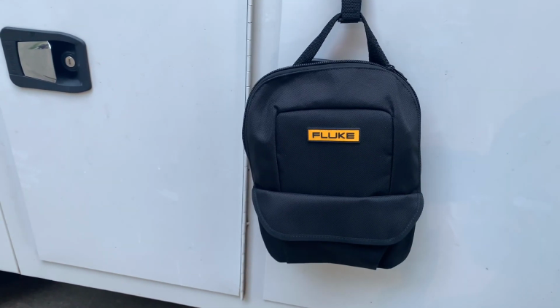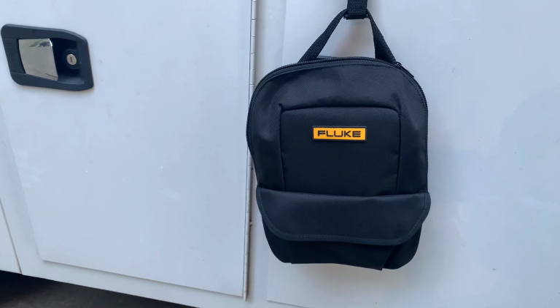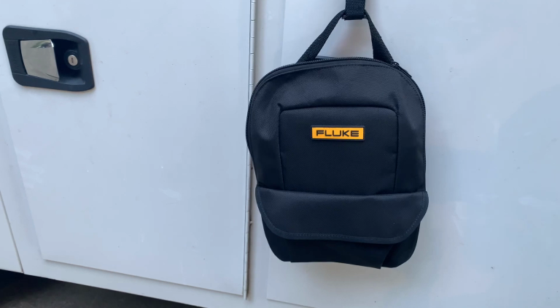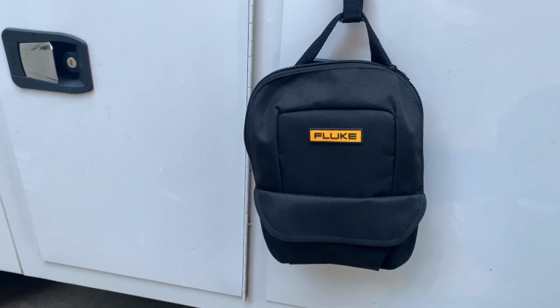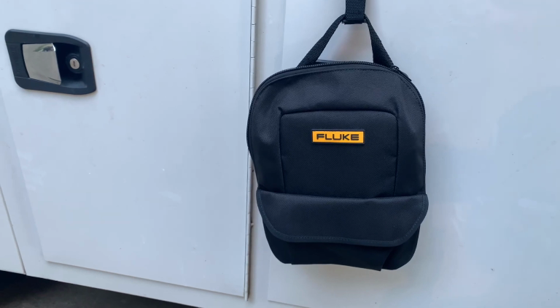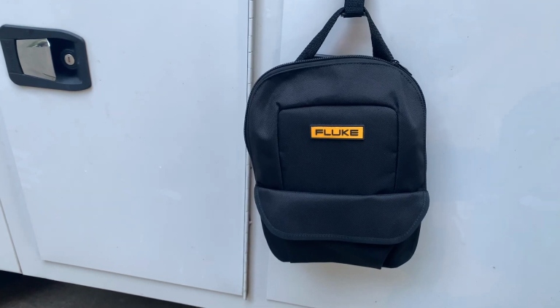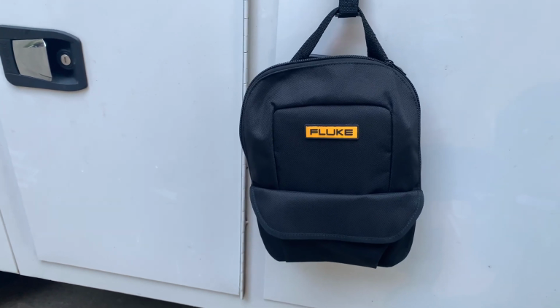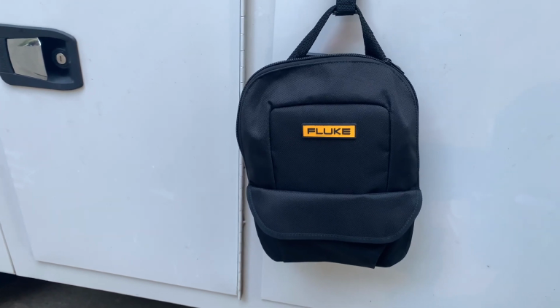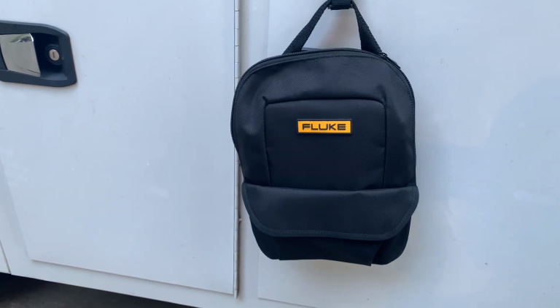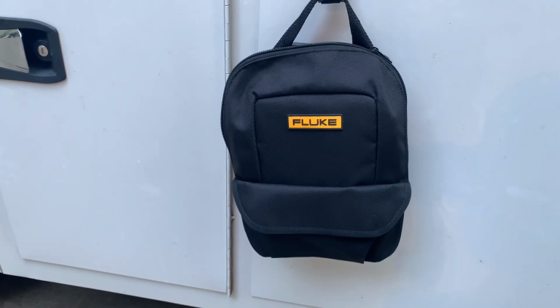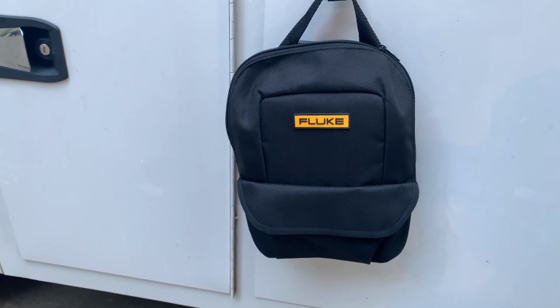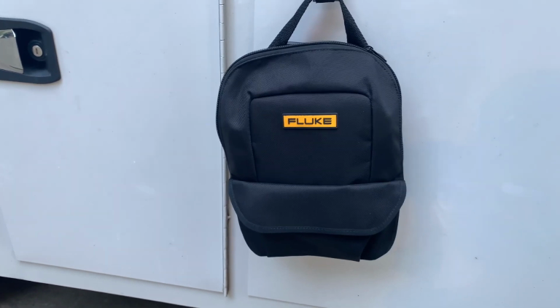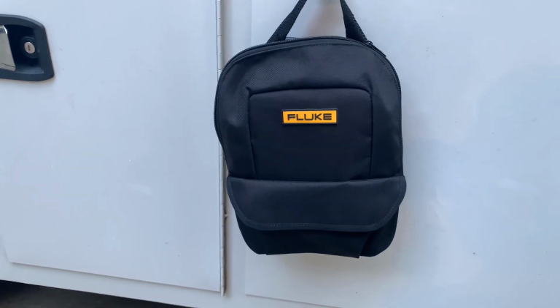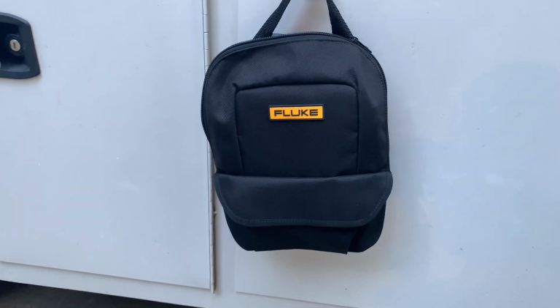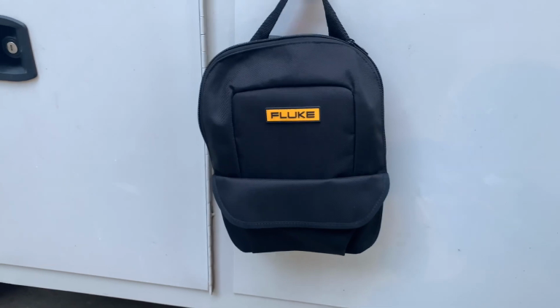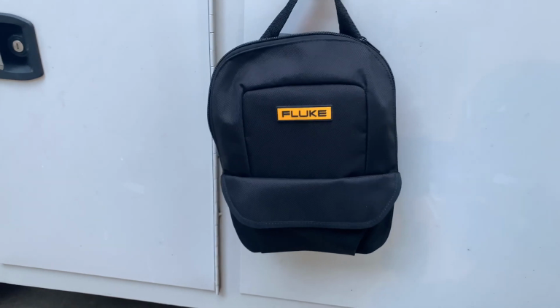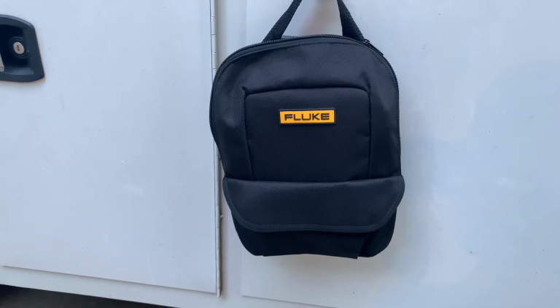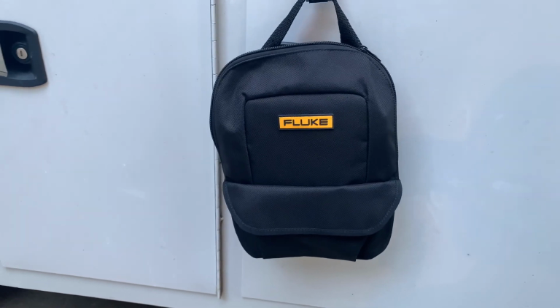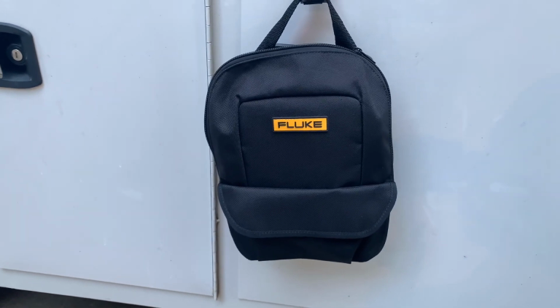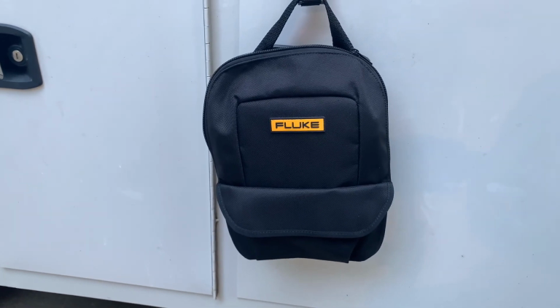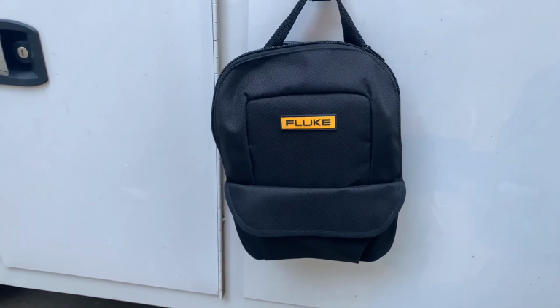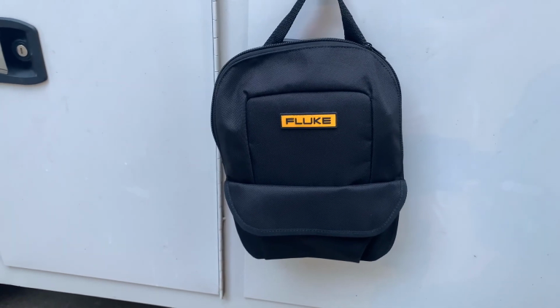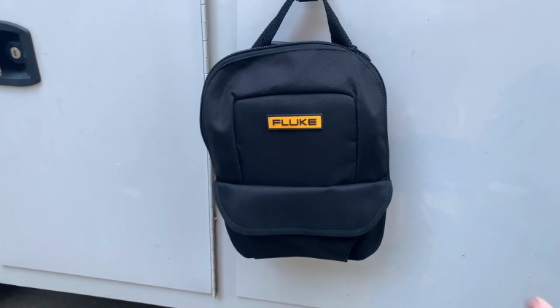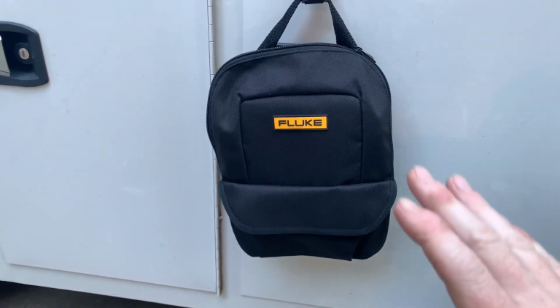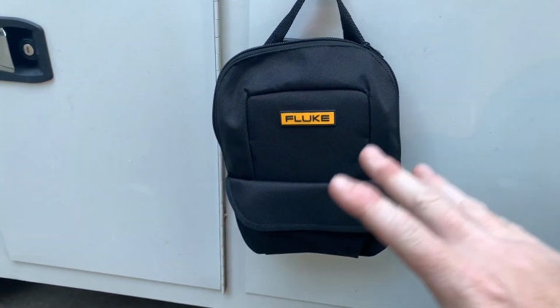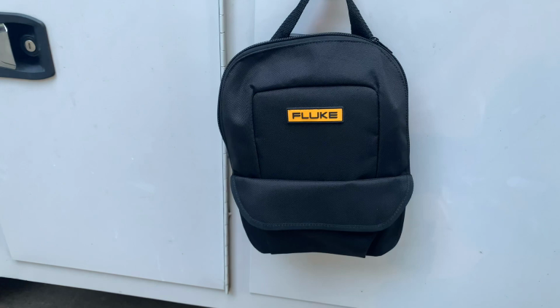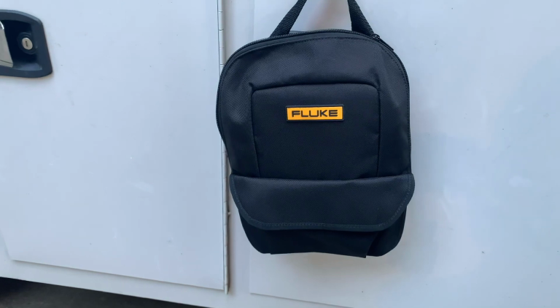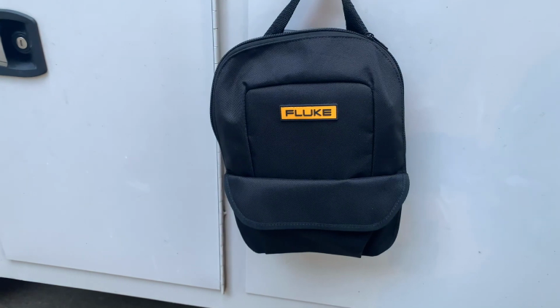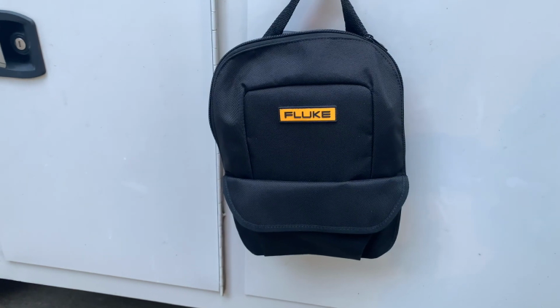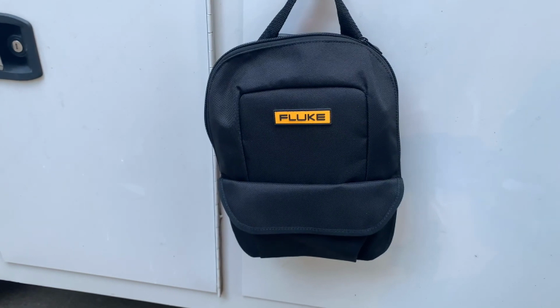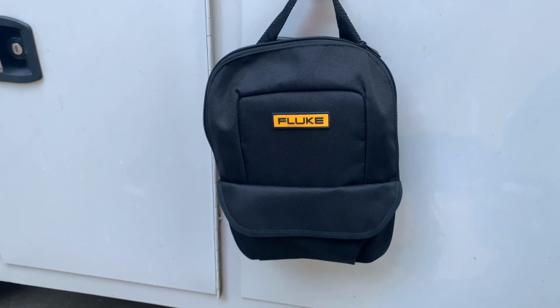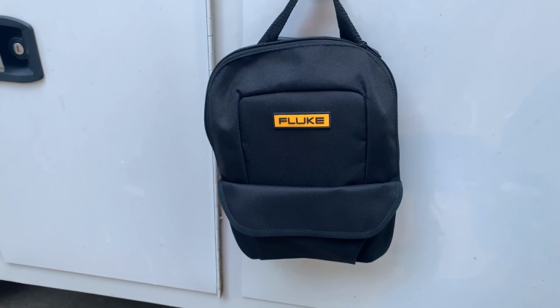Fluke is widely known for their fantastic multimeters. They make all kinds of thermal imagers, sound meters, all kinds of stuff. But Fluke has been the test instrument people — that's what they've been known as.